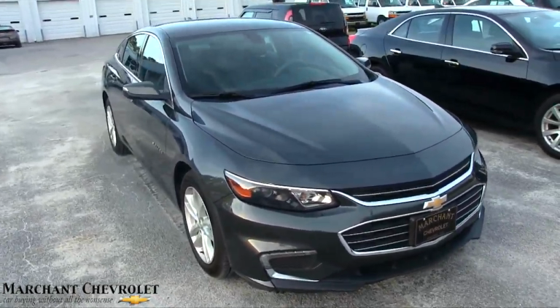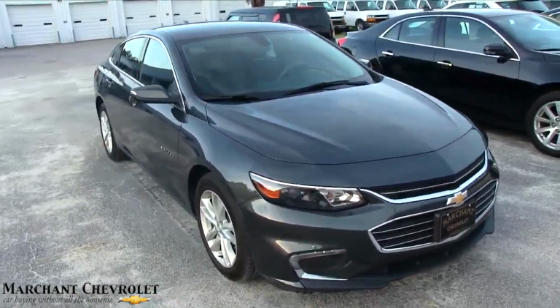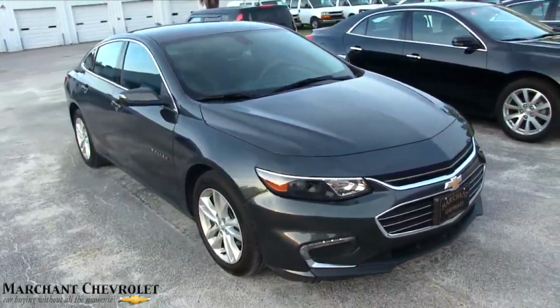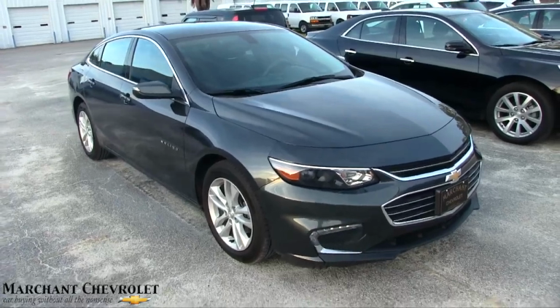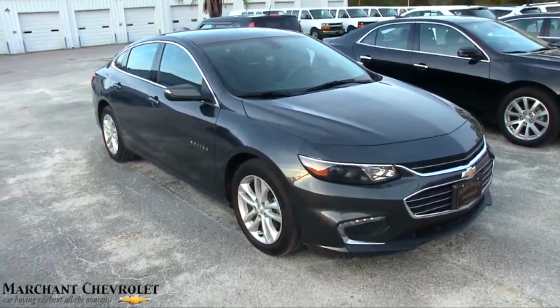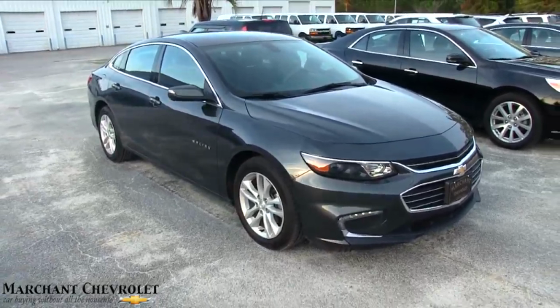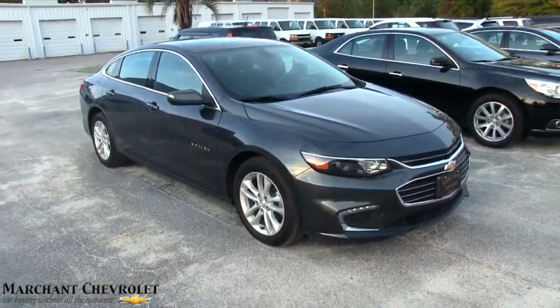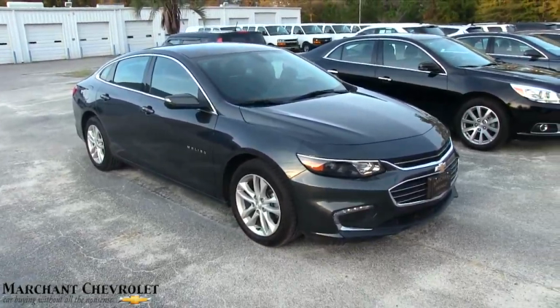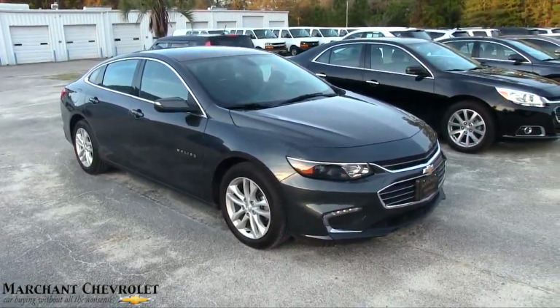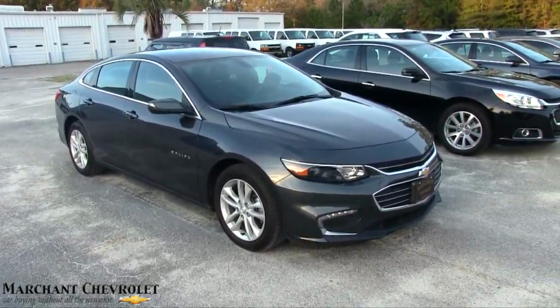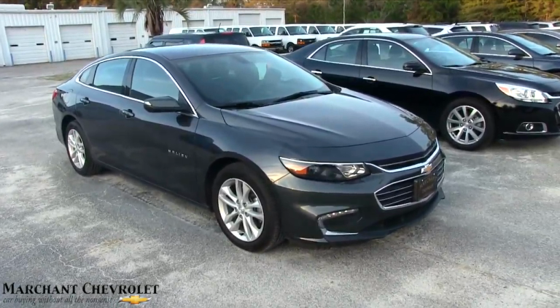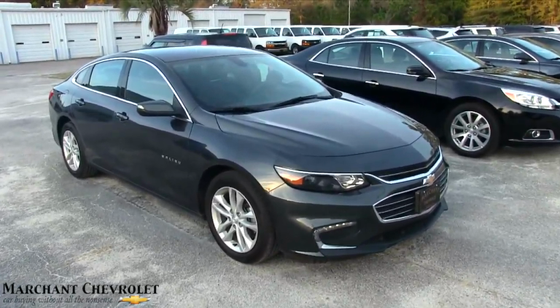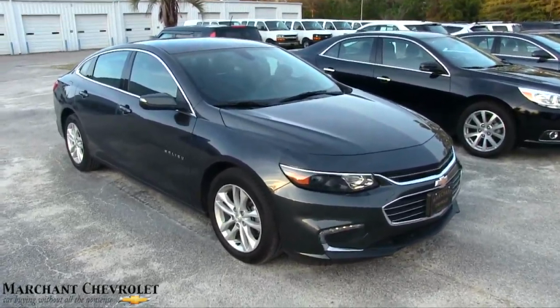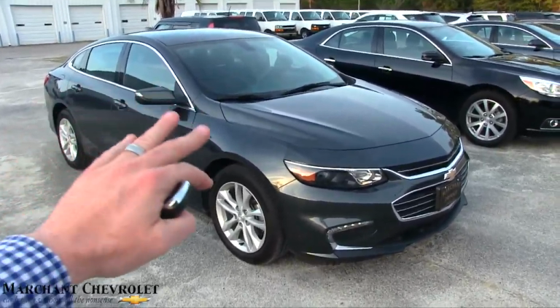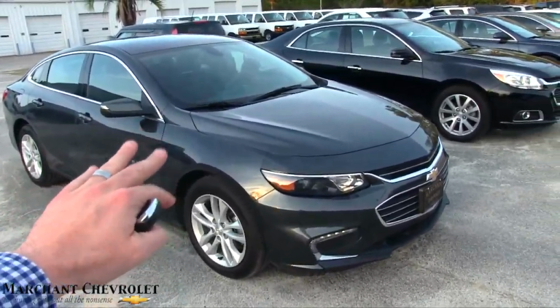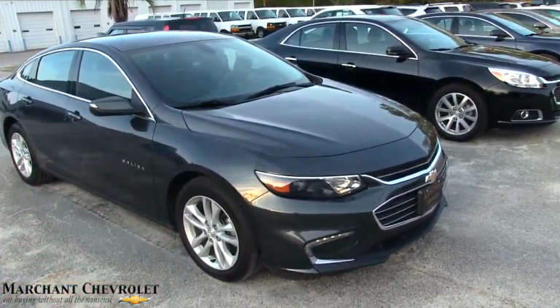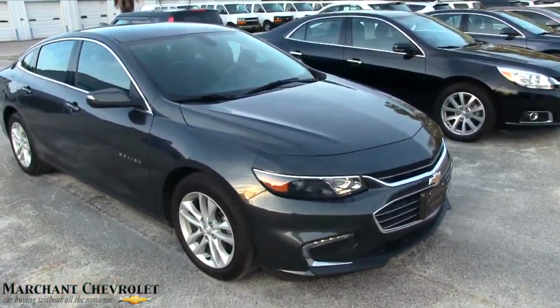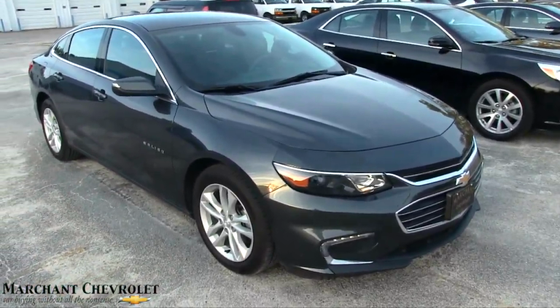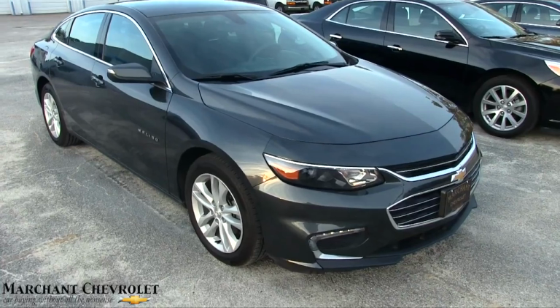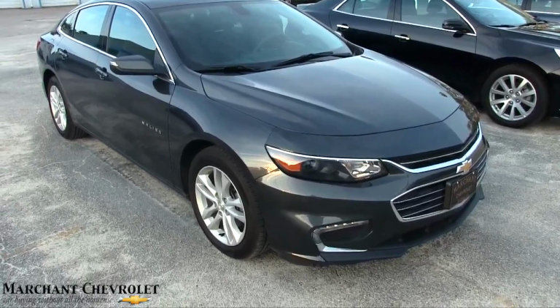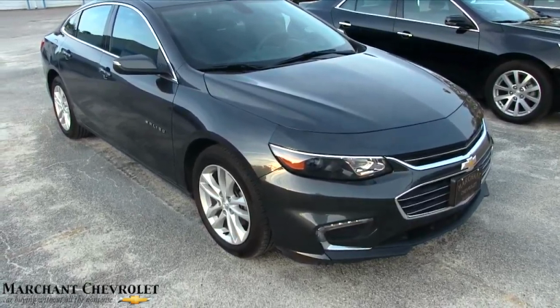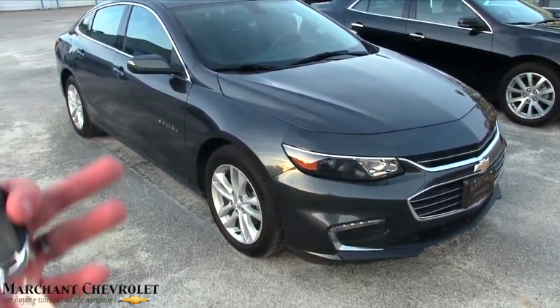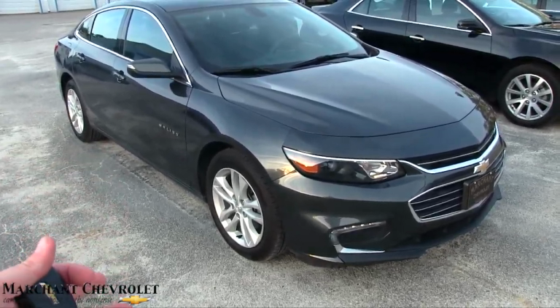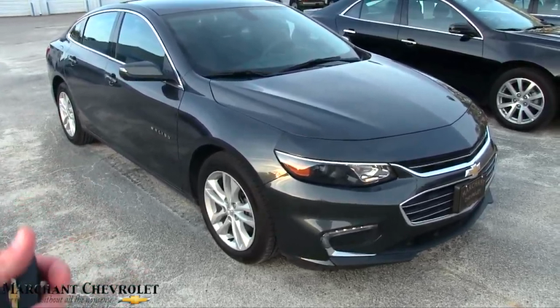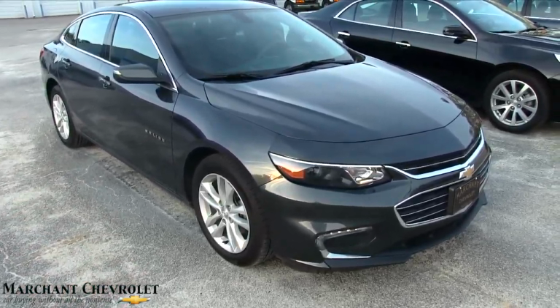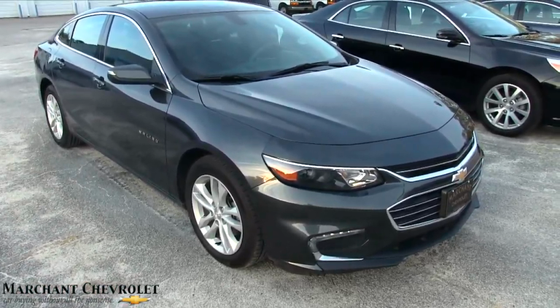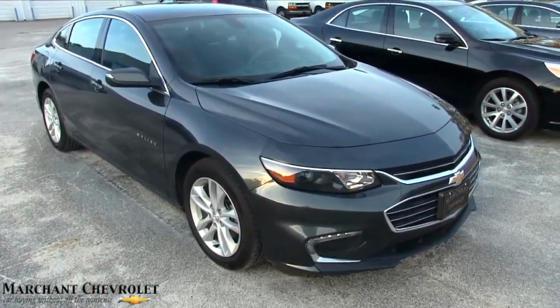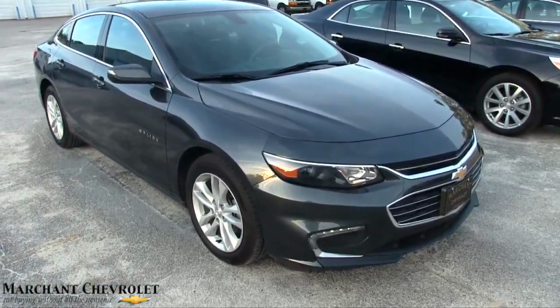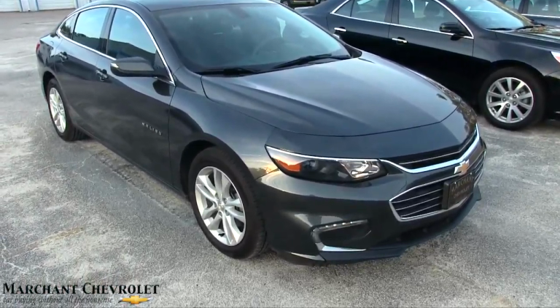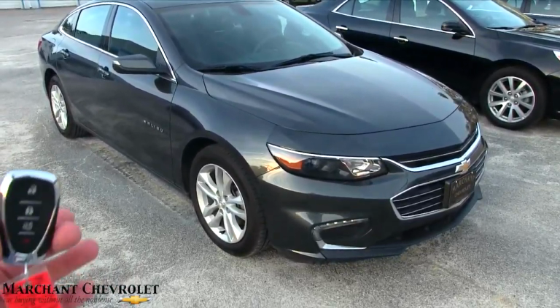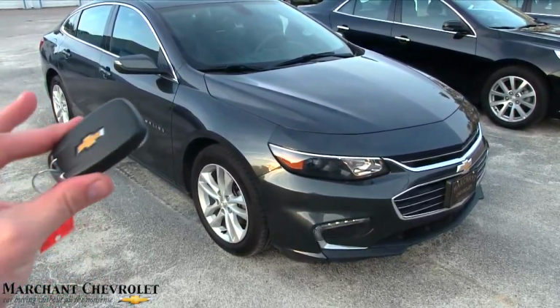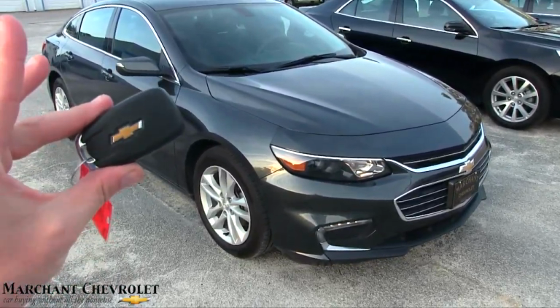Now it is a pre-owned Malibu, so a little bit of mileage on it, but if I see any dents, dings, or scratches on it, I'll point them out to you, and we'll go over some of the specs and the price and mileage and all that kind of good stuff.